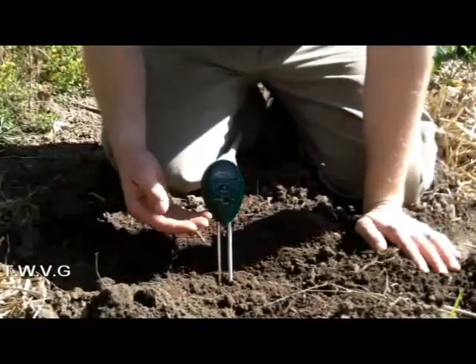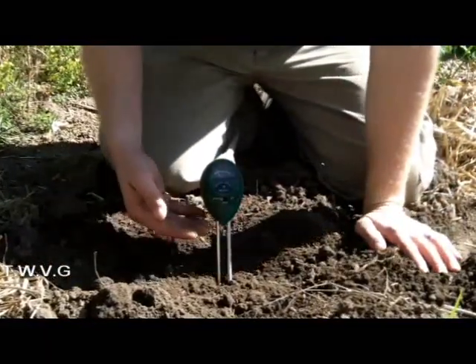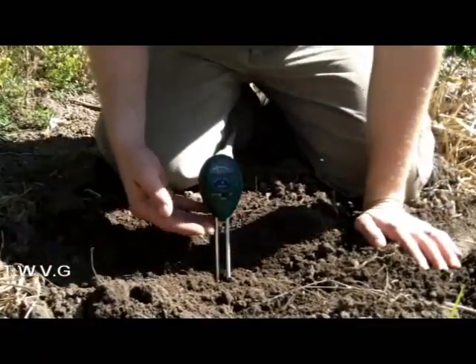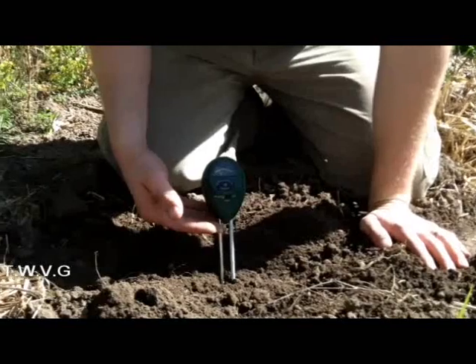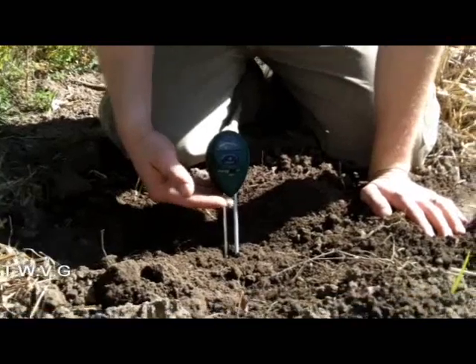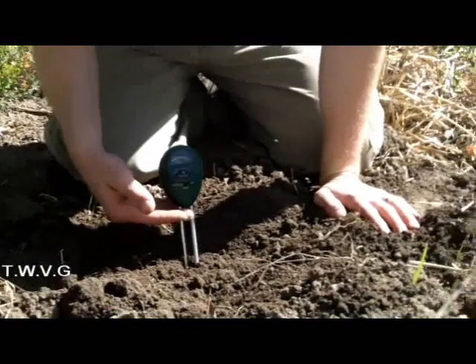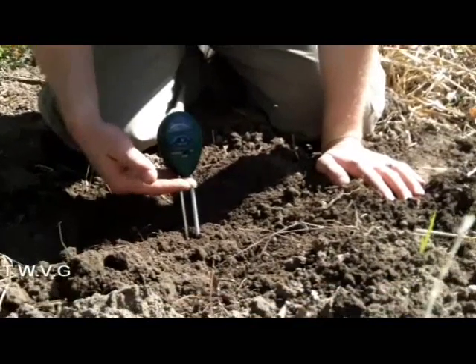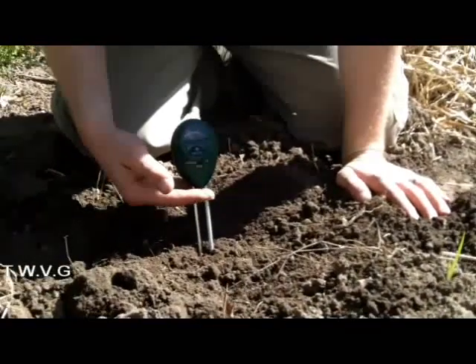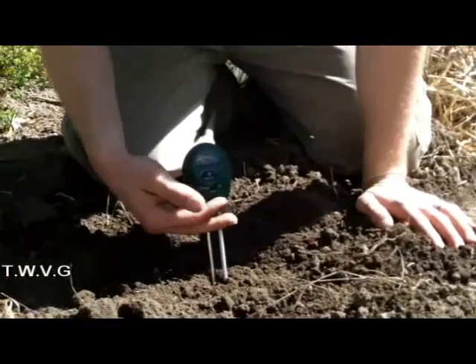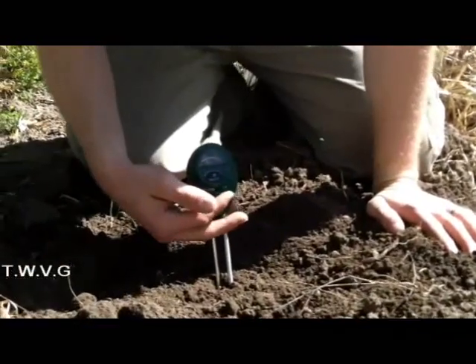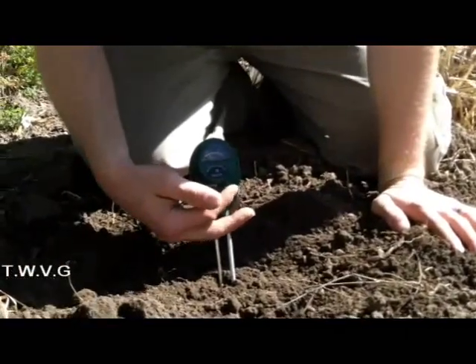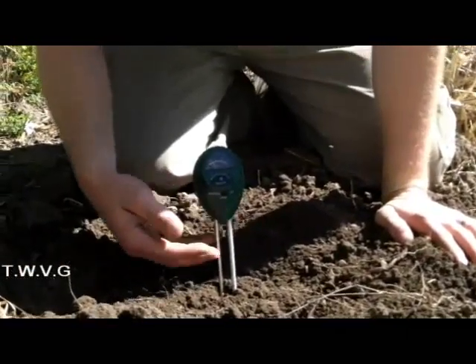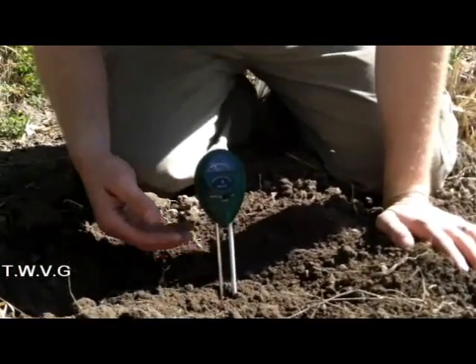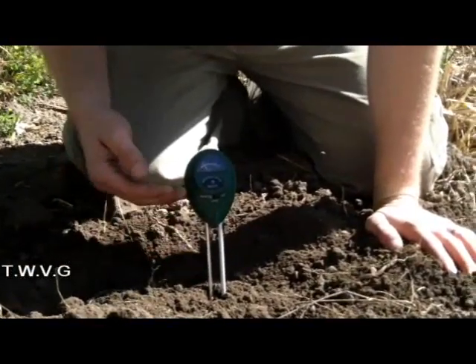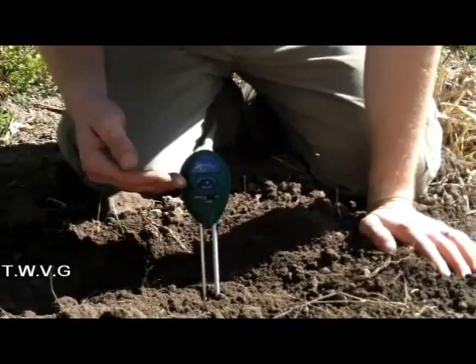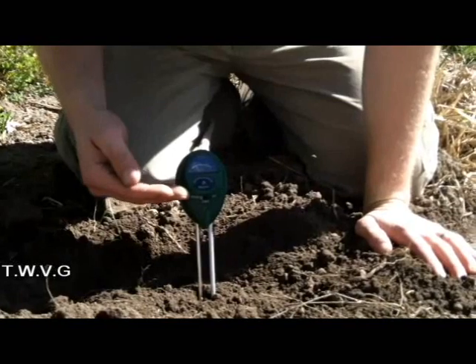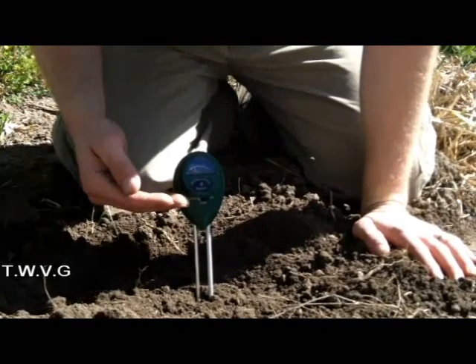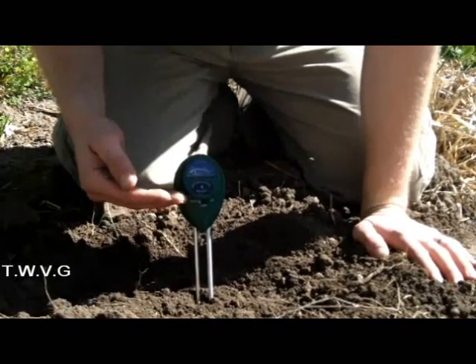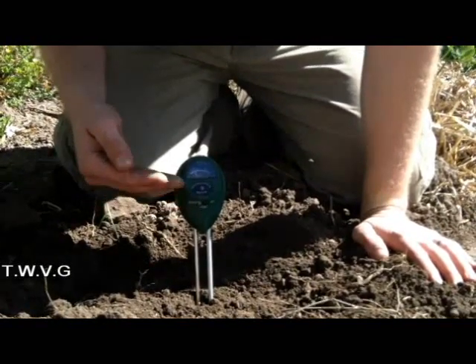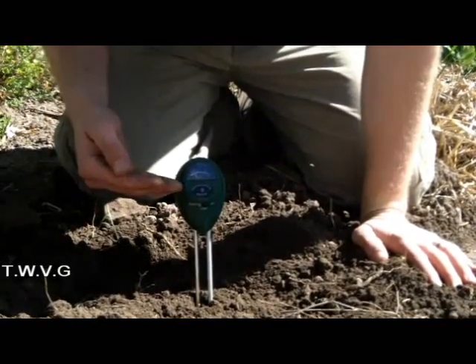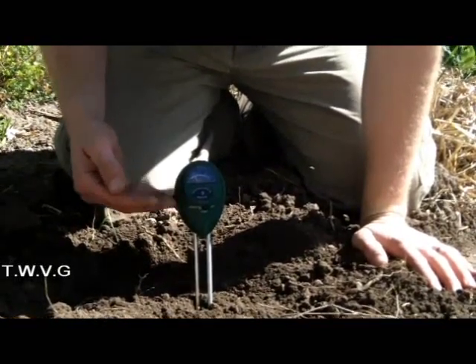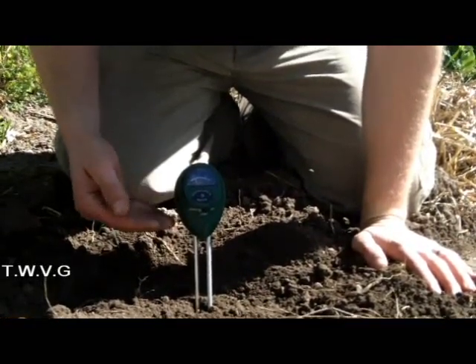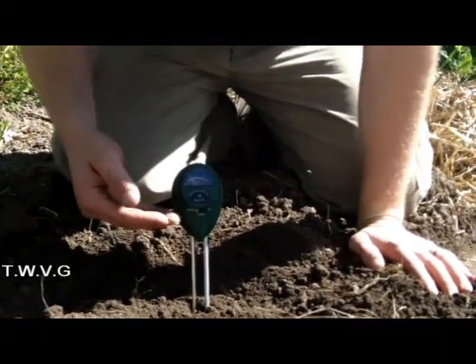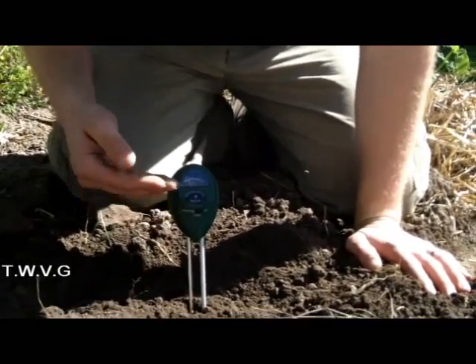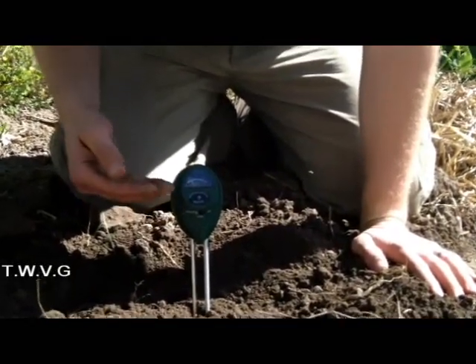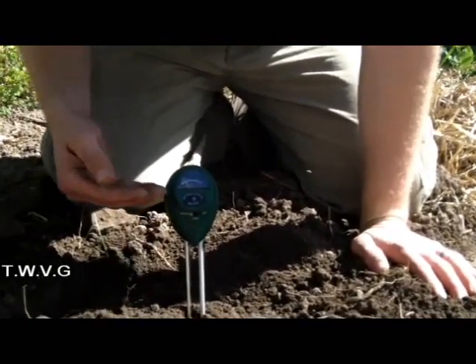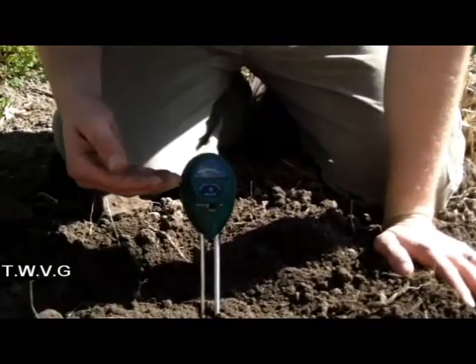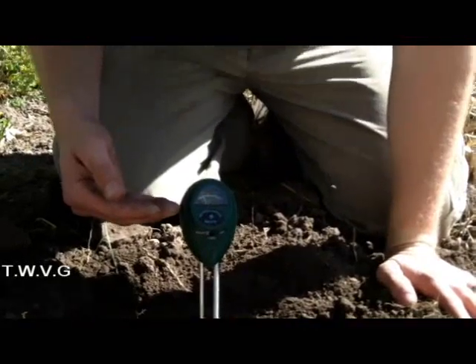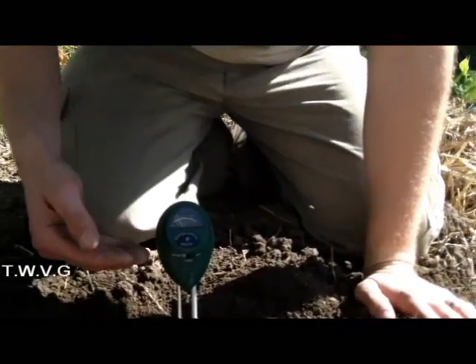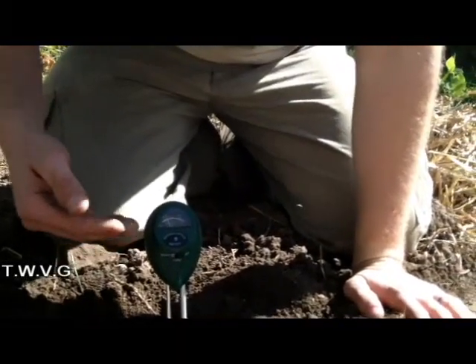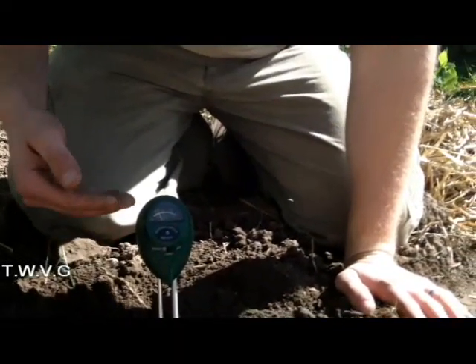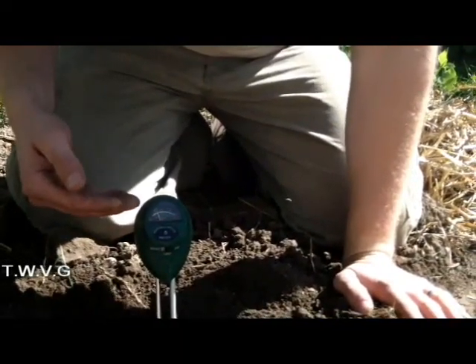There are digital readouts, test tubes with tablets that you mix with water, and dial readouts like ours. Other people choose to send soil samples to their local university for a small fee, and that is recommended — if you do choose that way — to do it every three years.